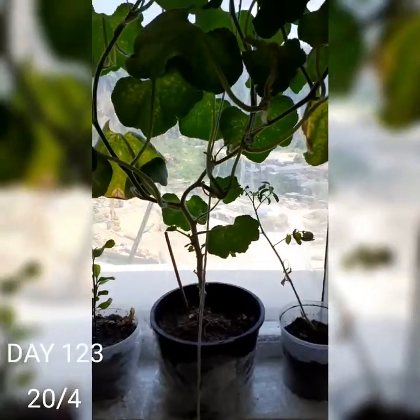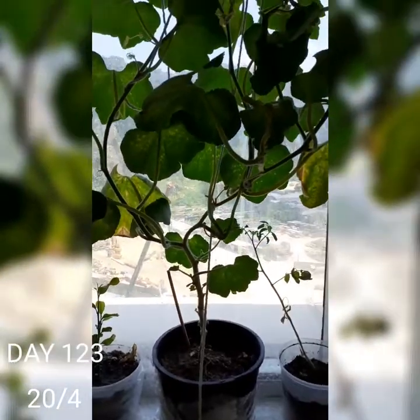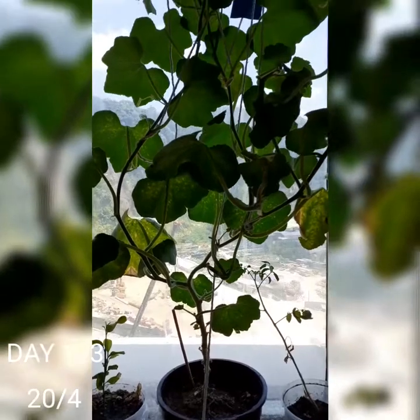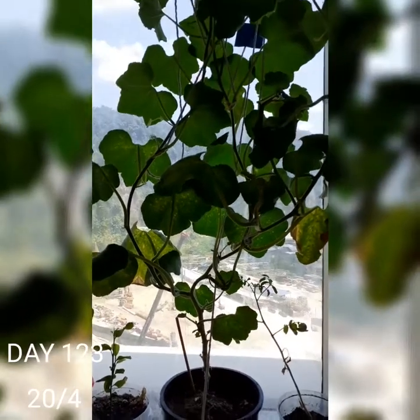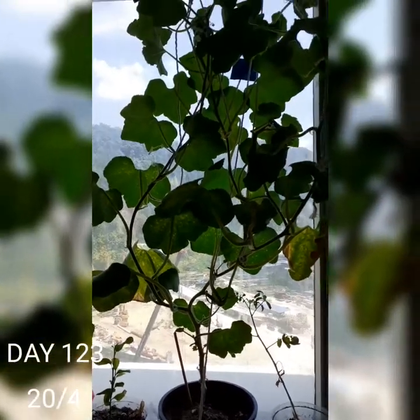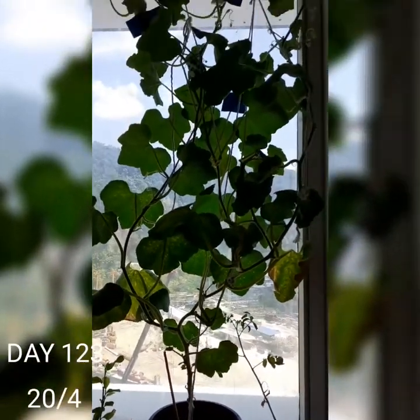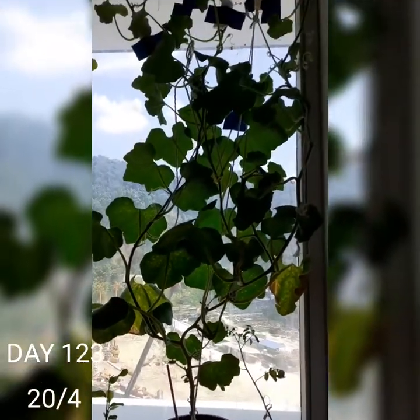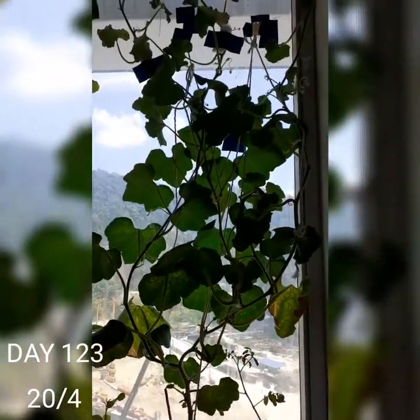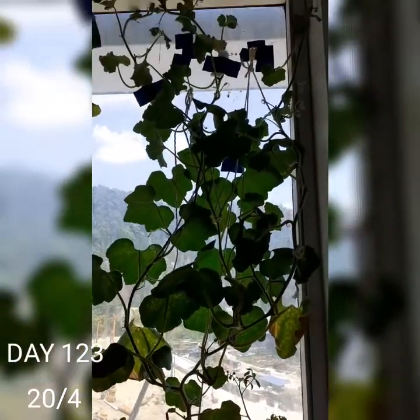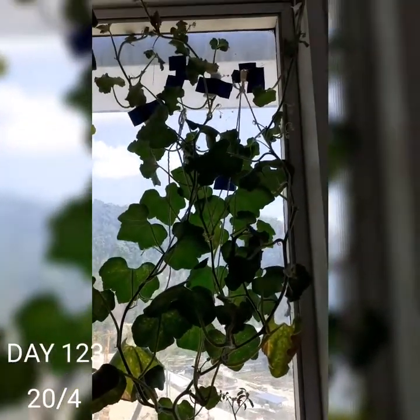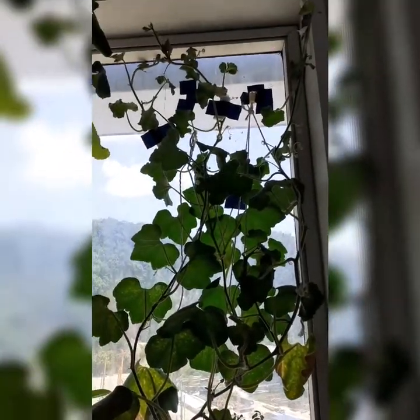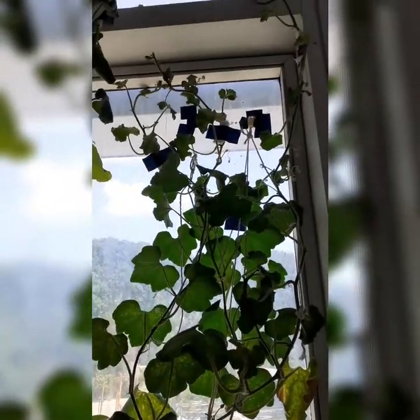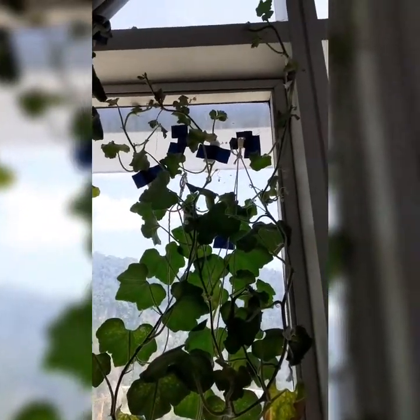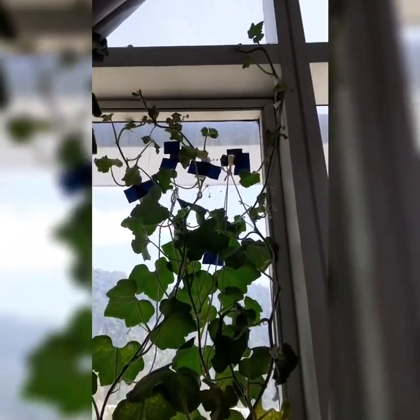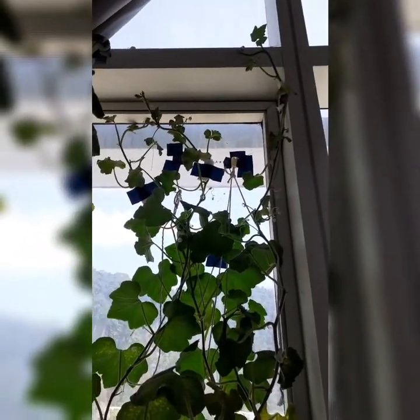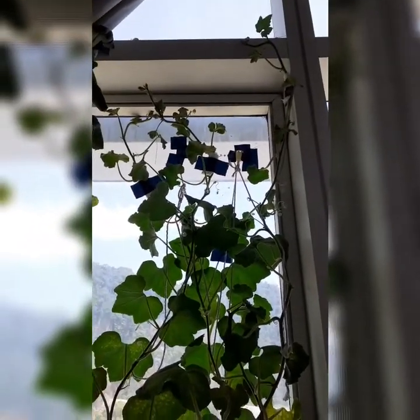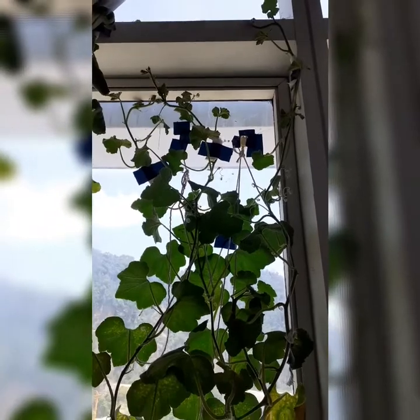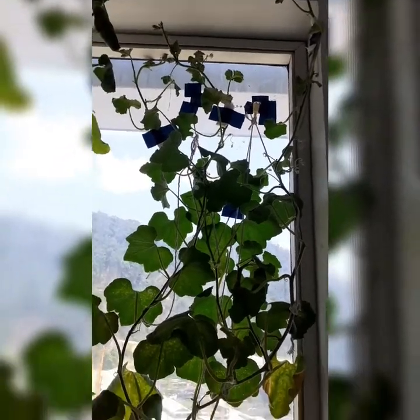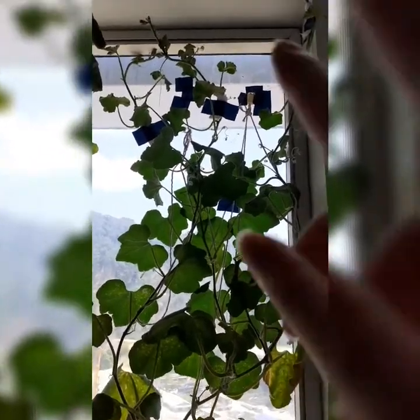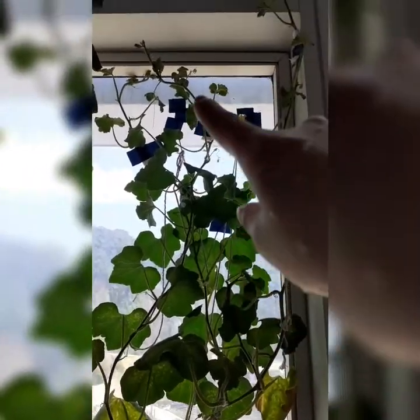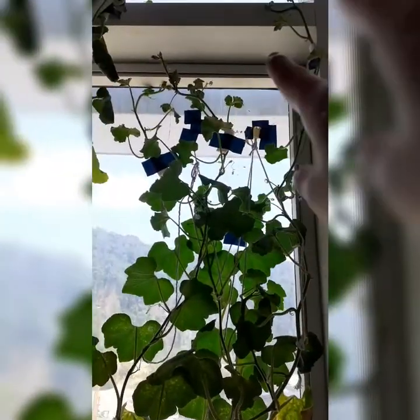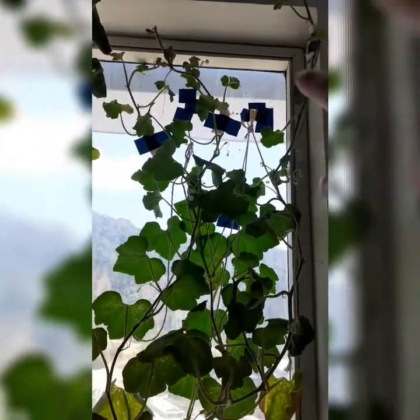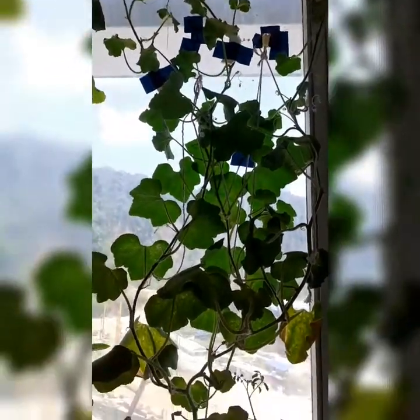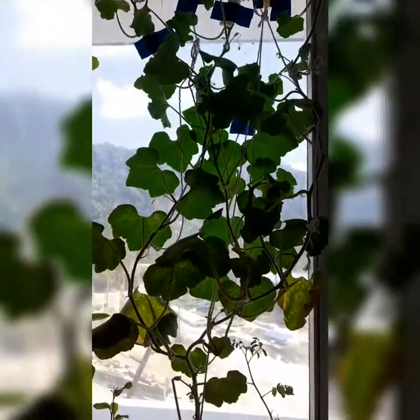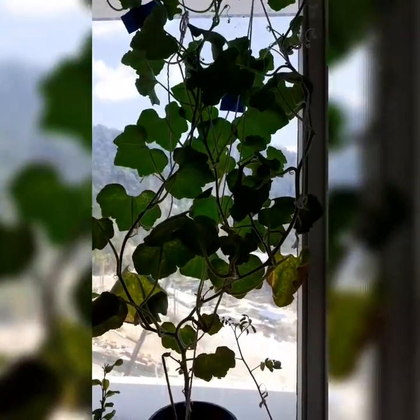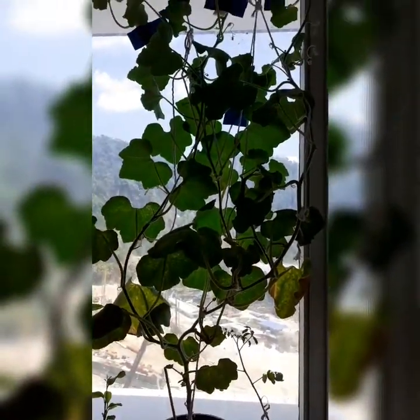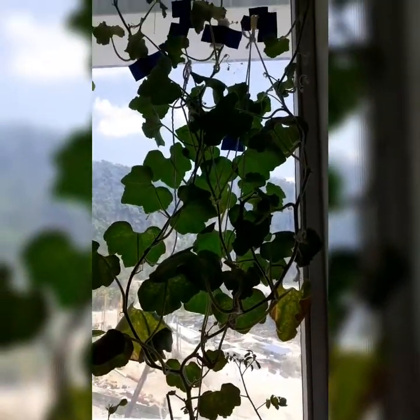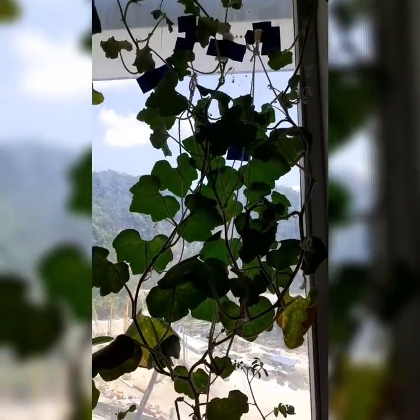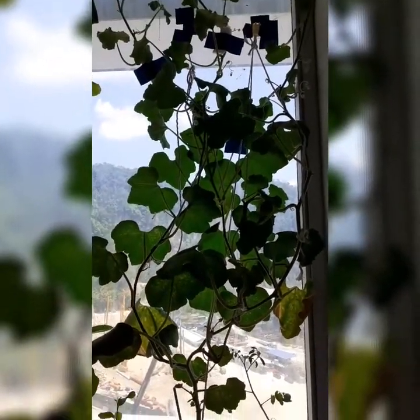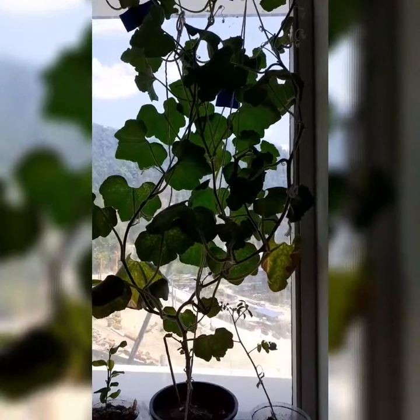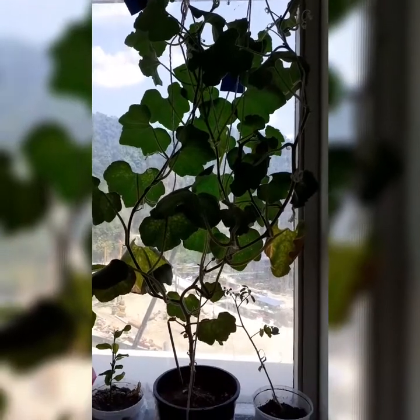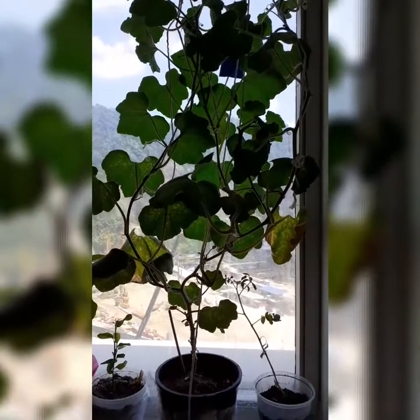Today is the 123rd day and I need to repot this plant — after figuring out how. This pot is definitely too small for it, and the other plants around it are starting to be stunted due to the lack of sunlight.